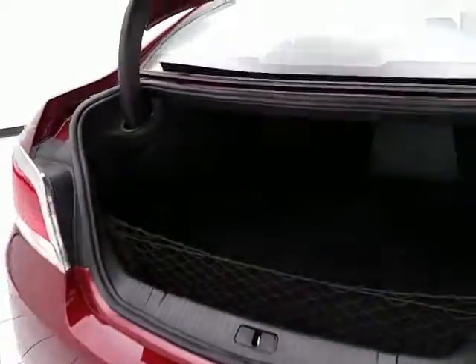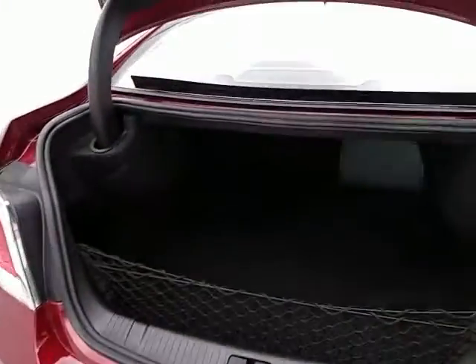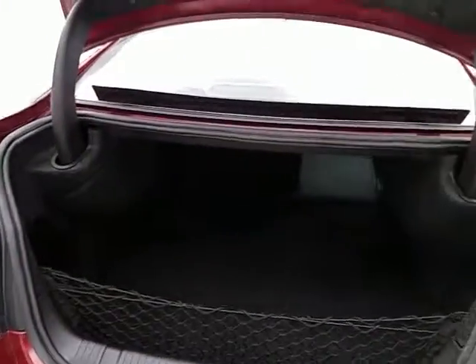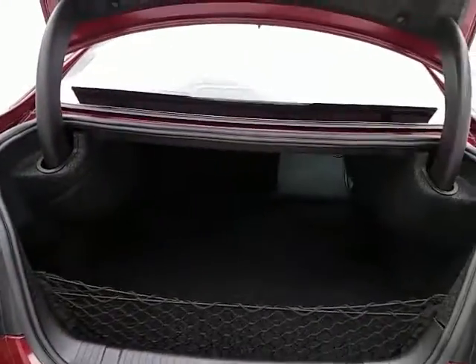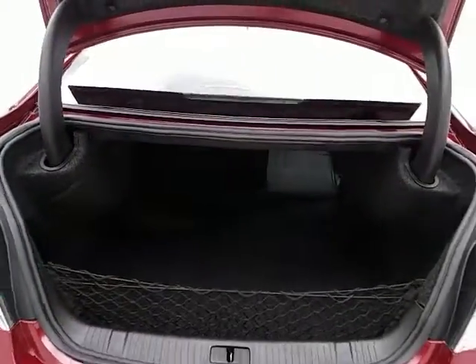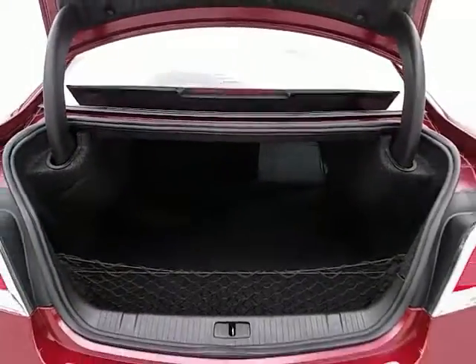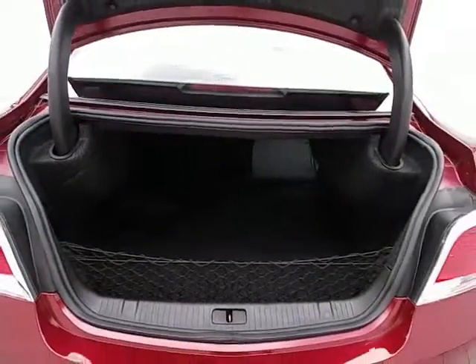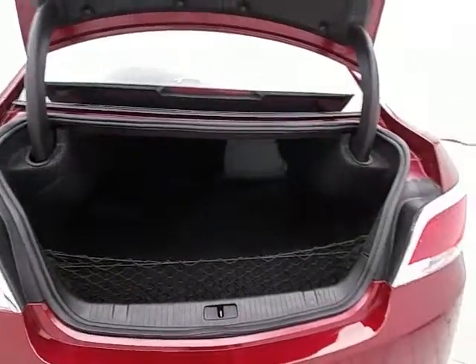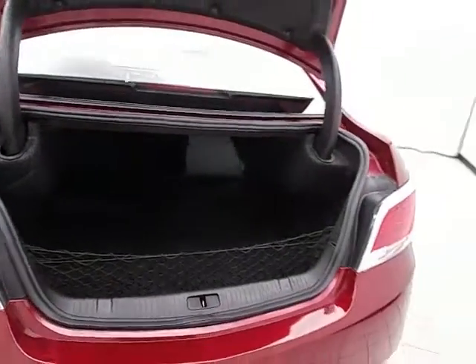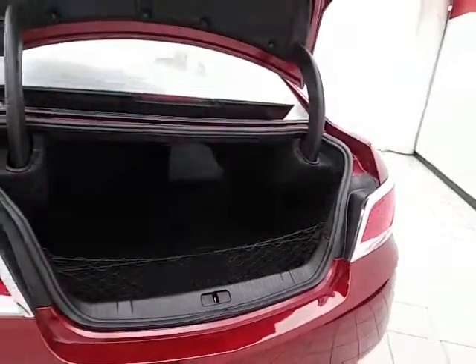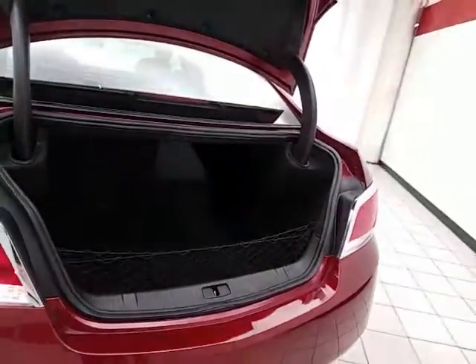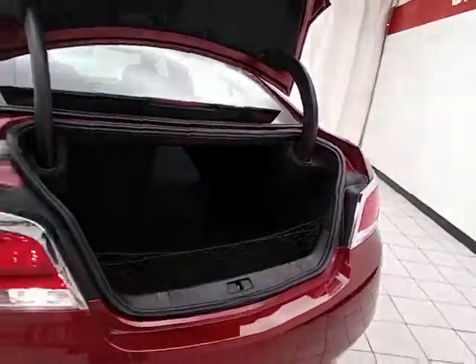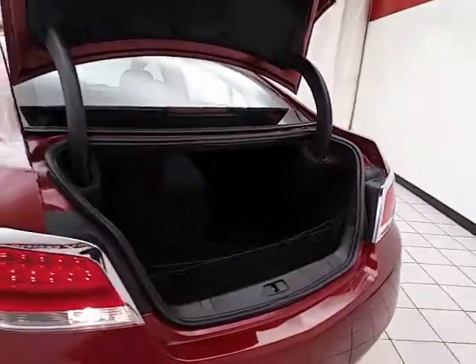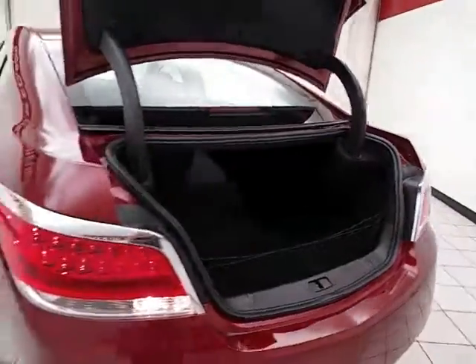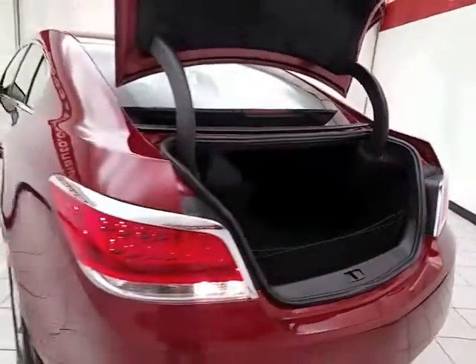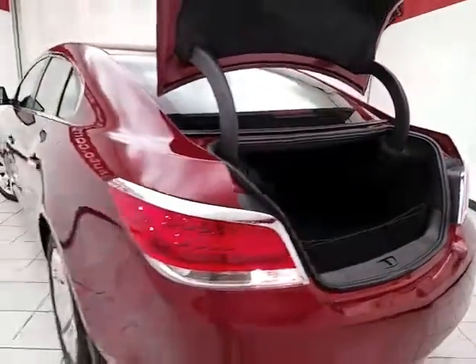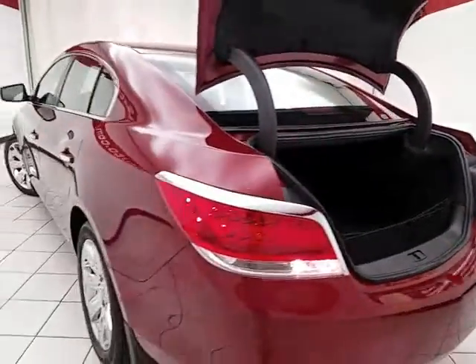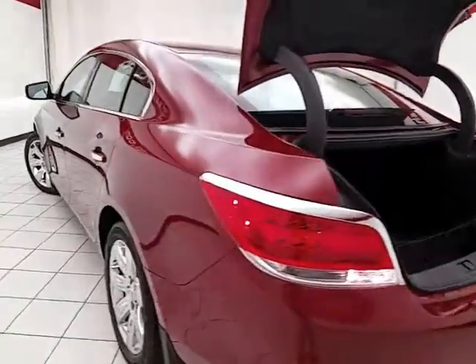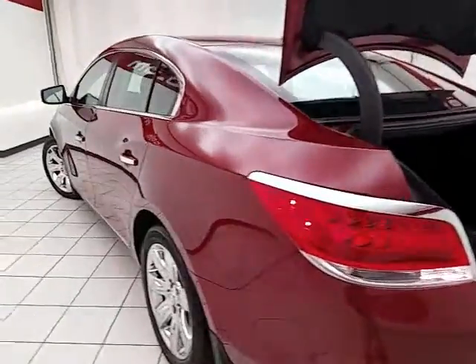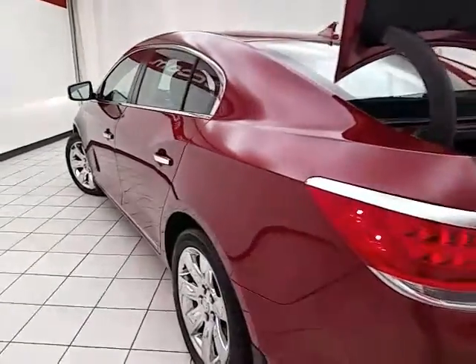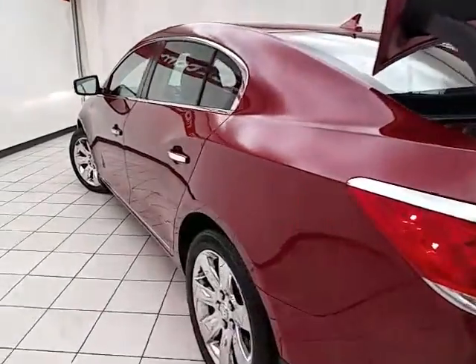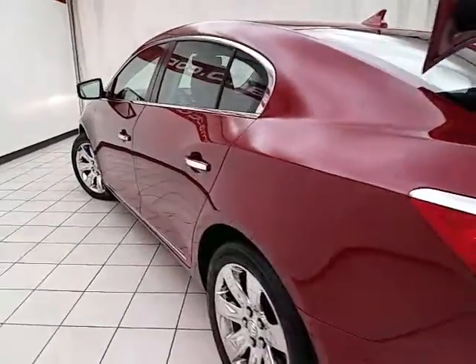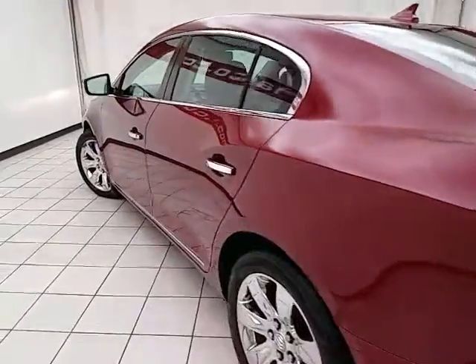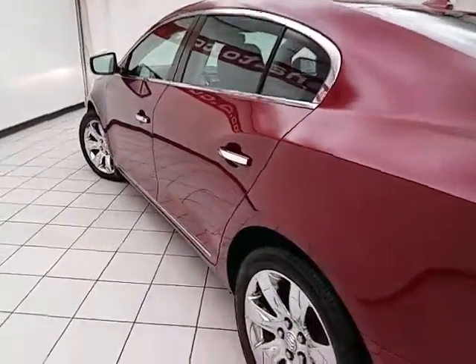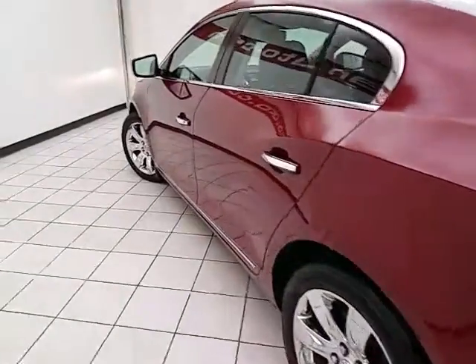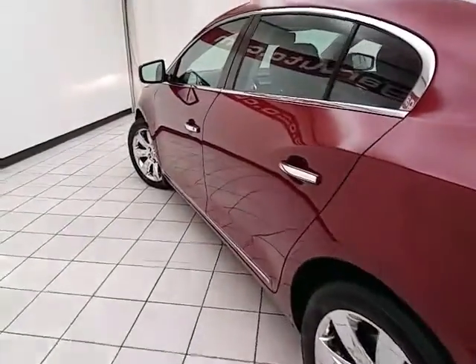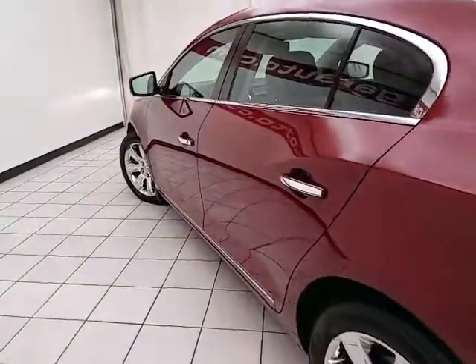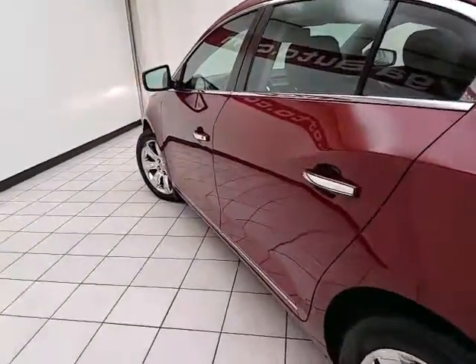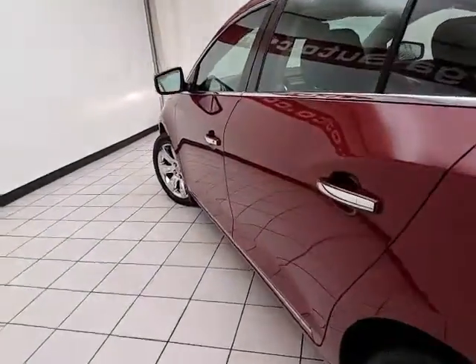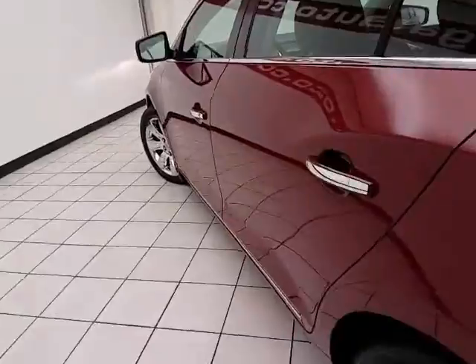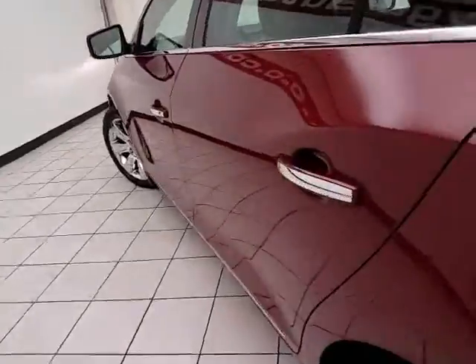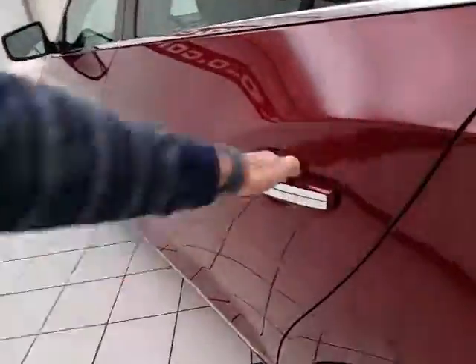Ample trunk with a removable cargo net, perfect for keeping smaller items secure. No dents or dings in the body.